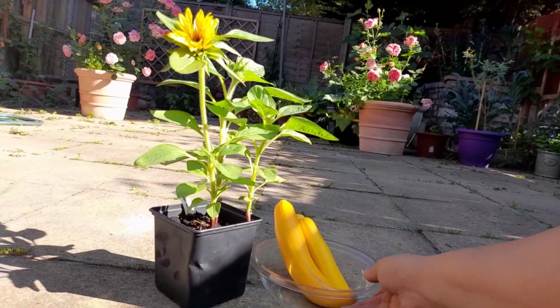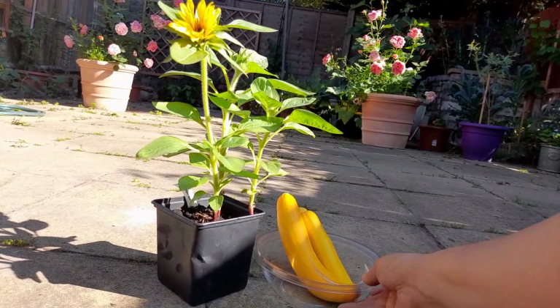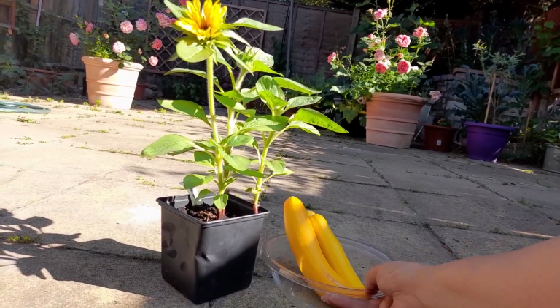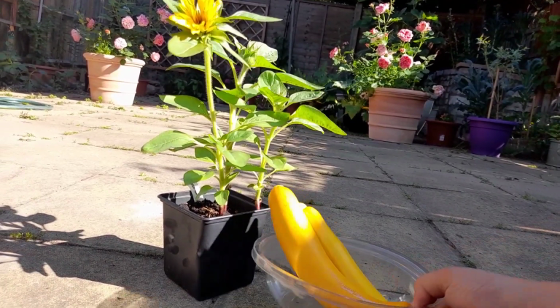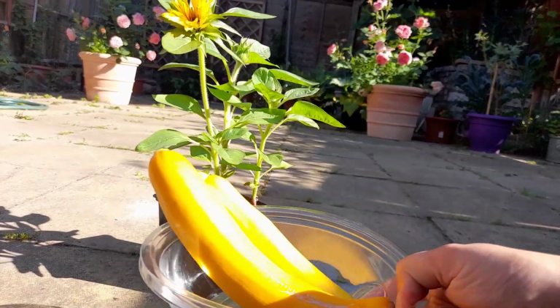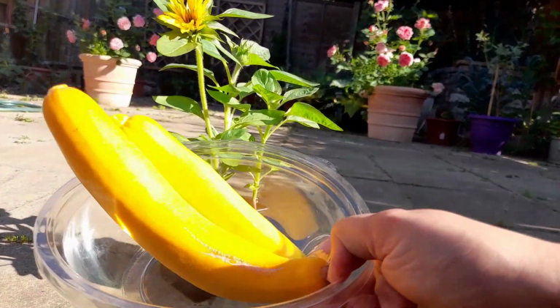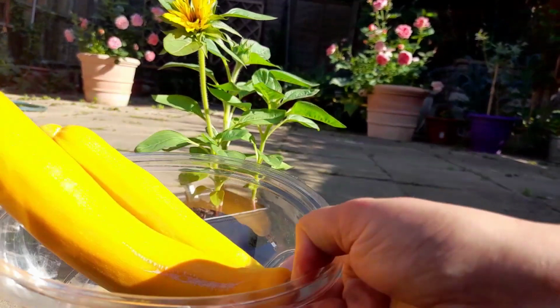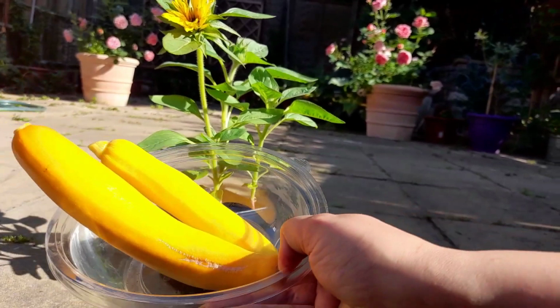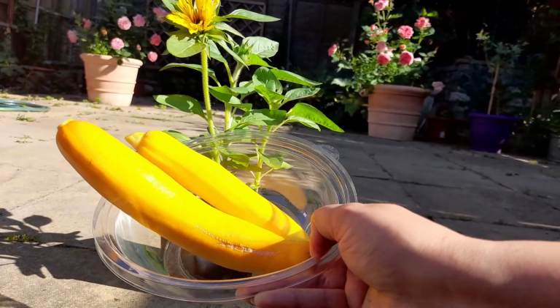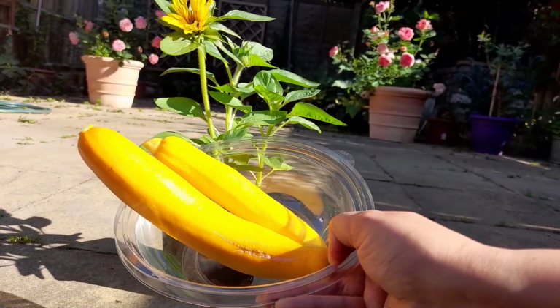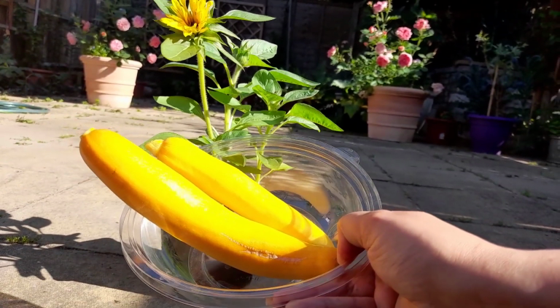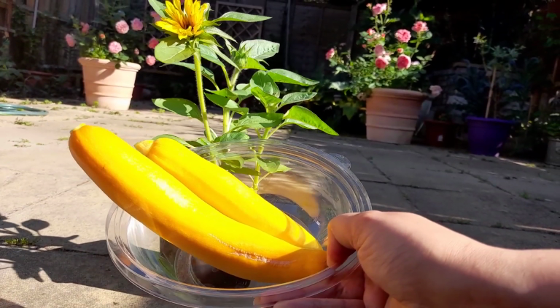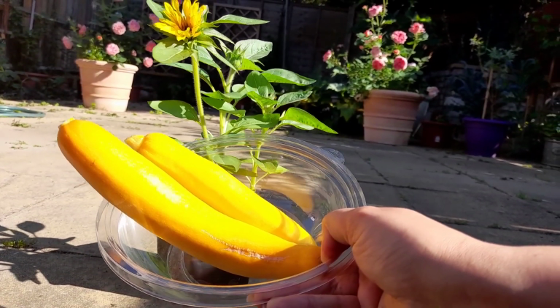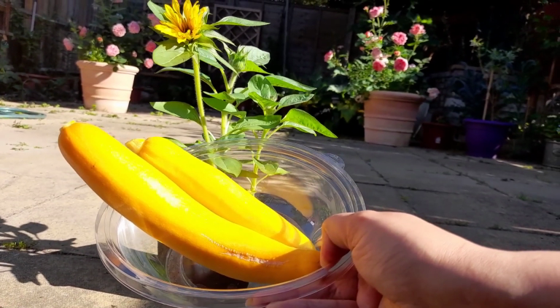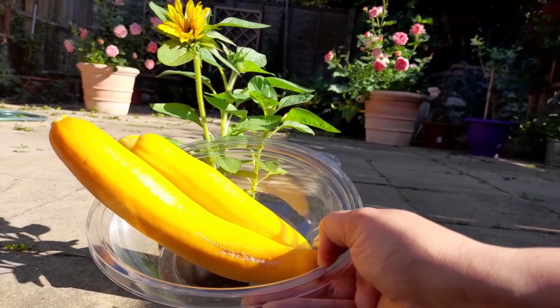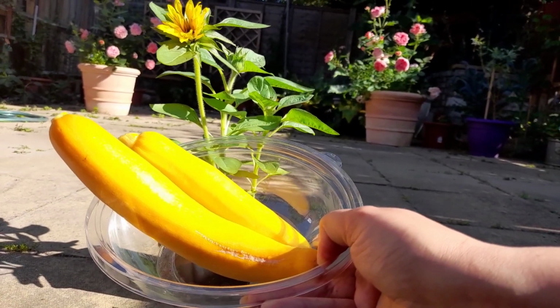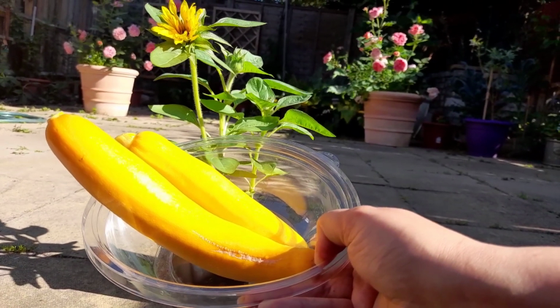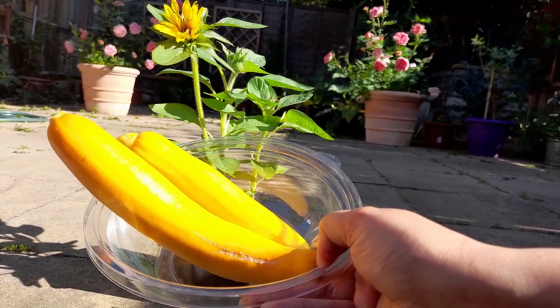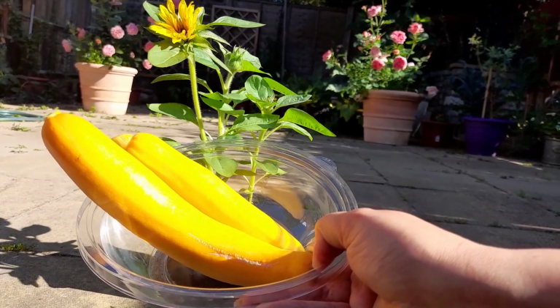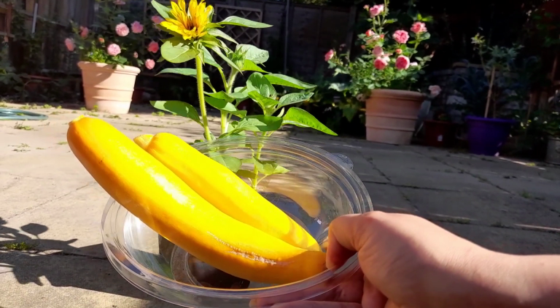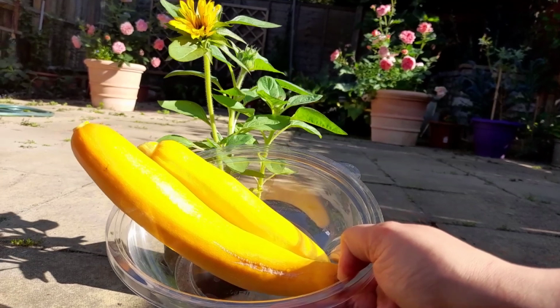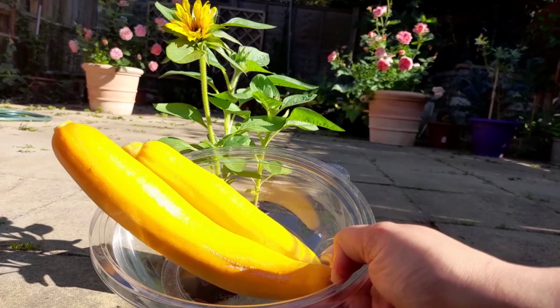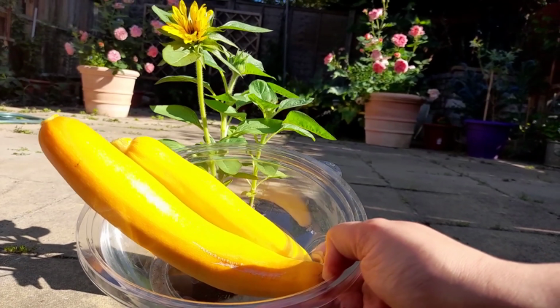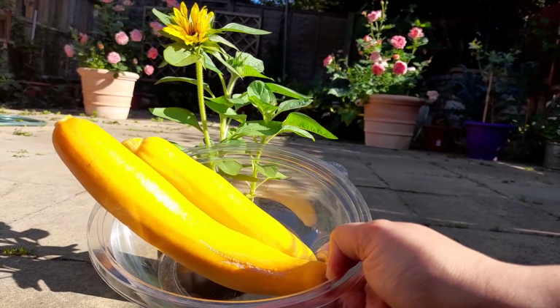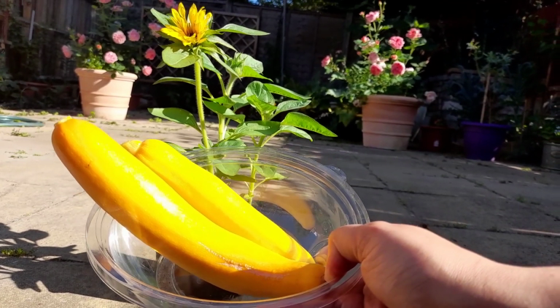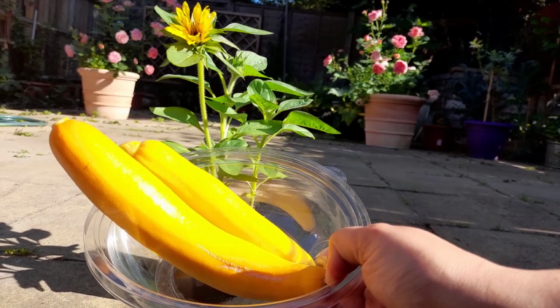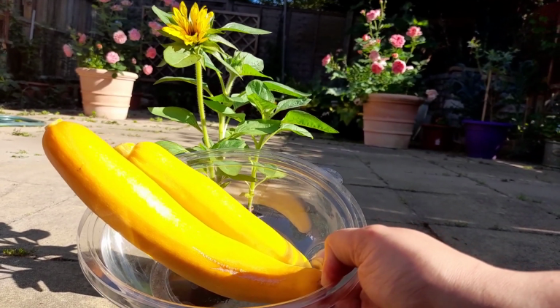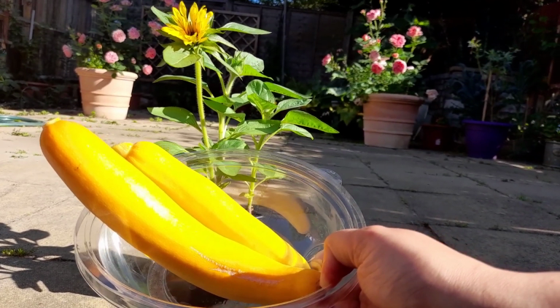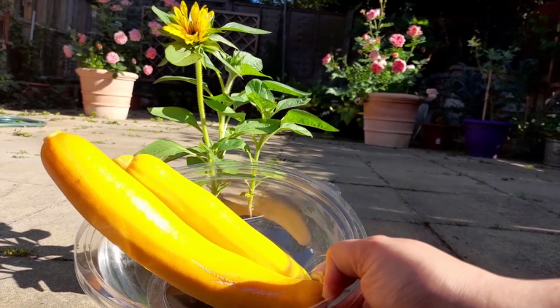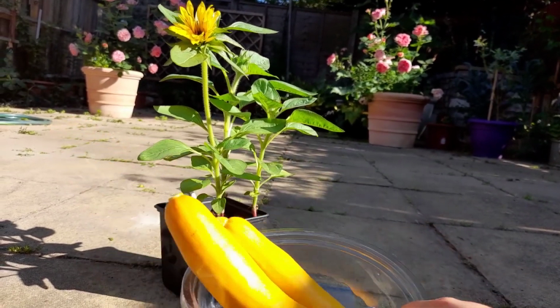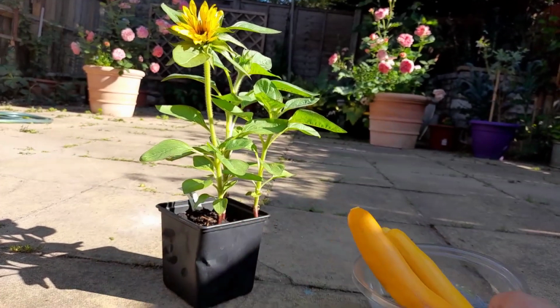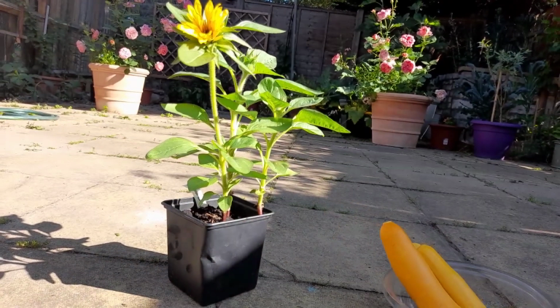So here is my courgette harvest. I am really pleased with it. There's plenty more courgettes on the plant and this is going to be wonderful for today's dinner.